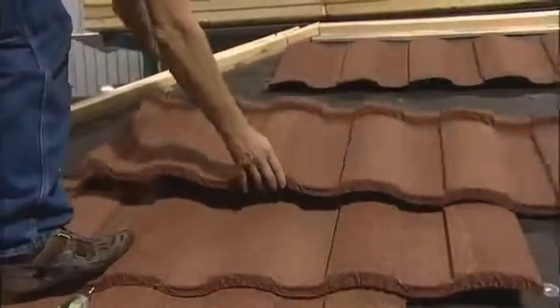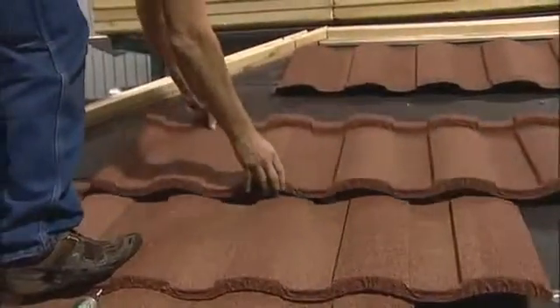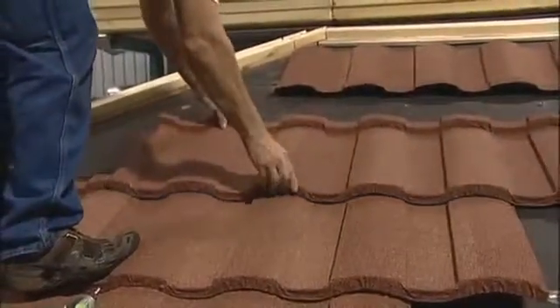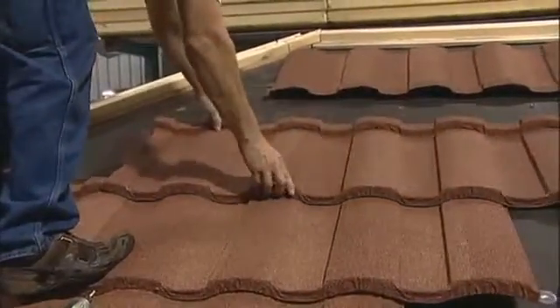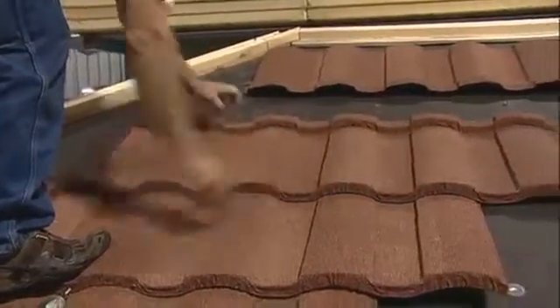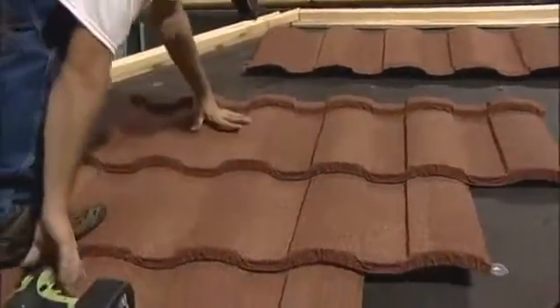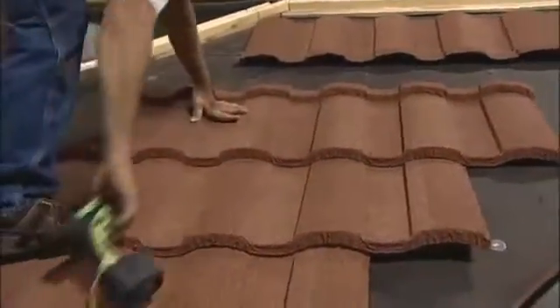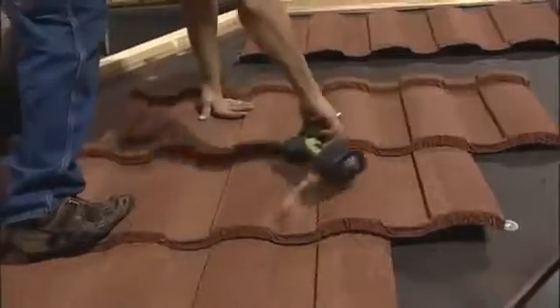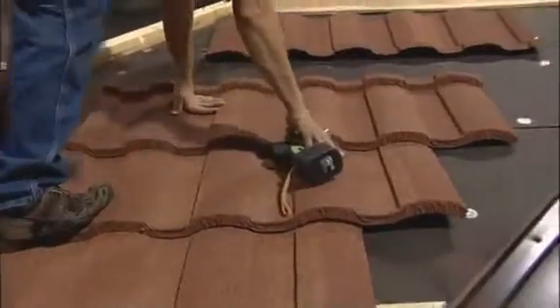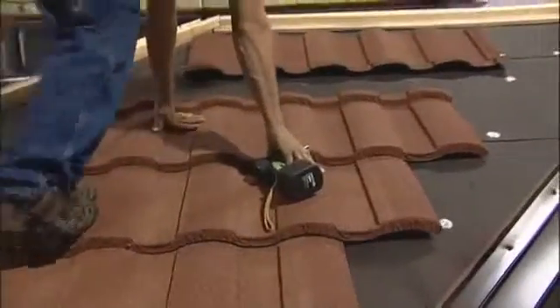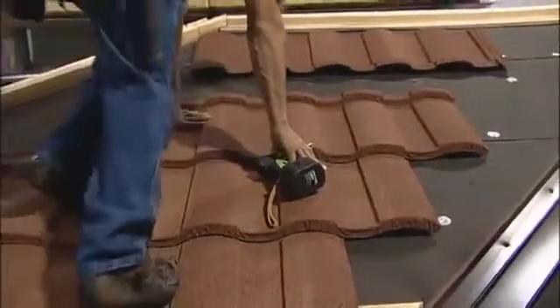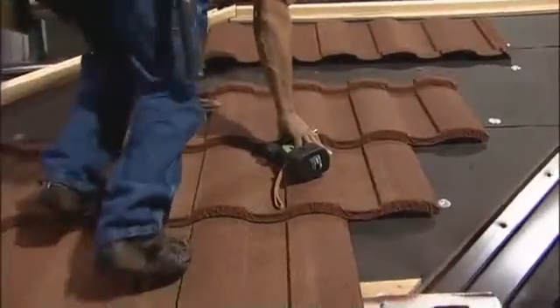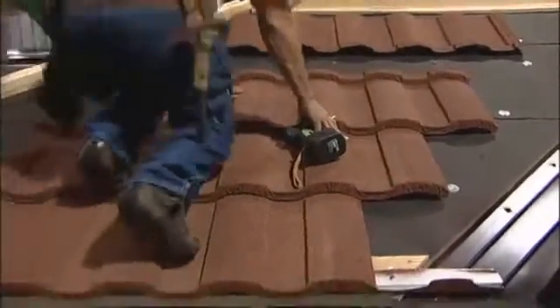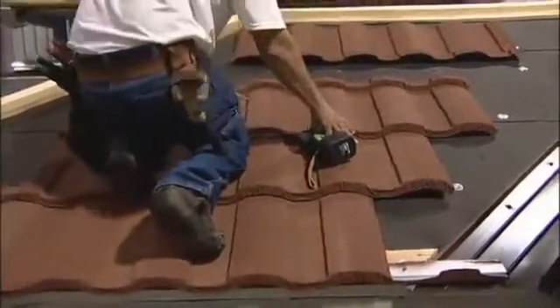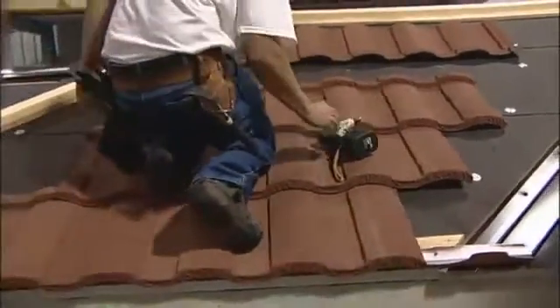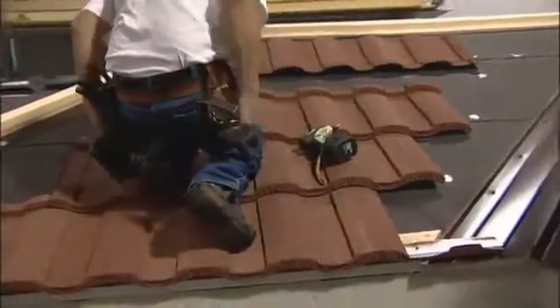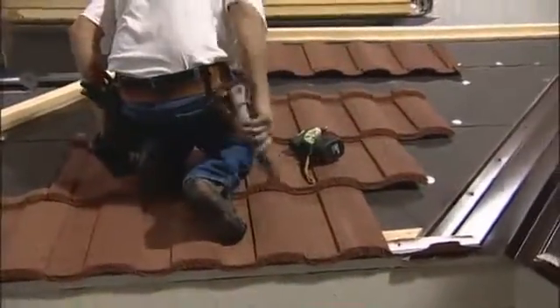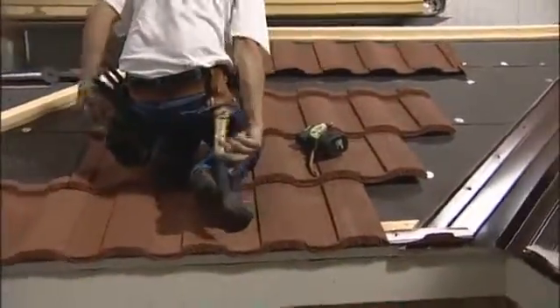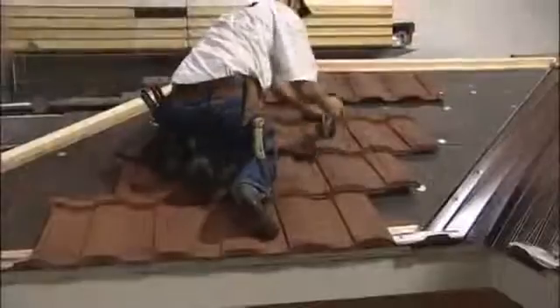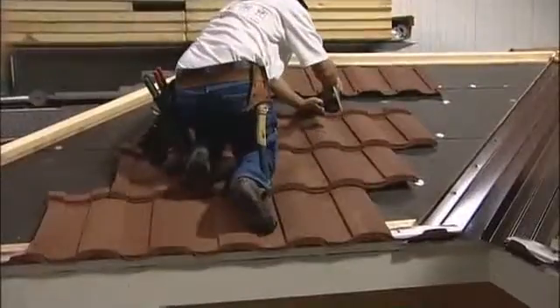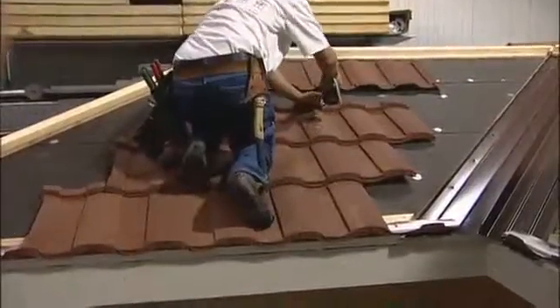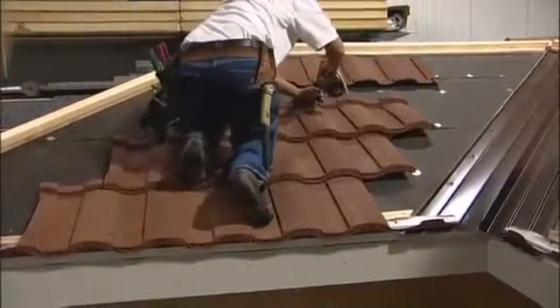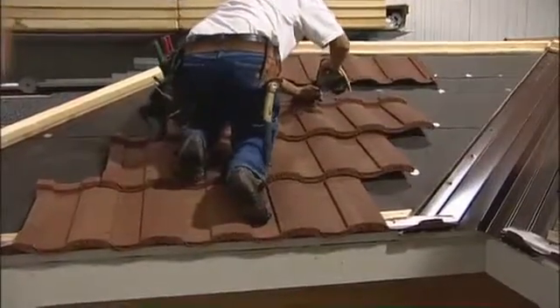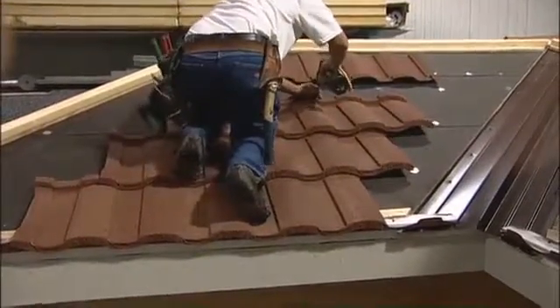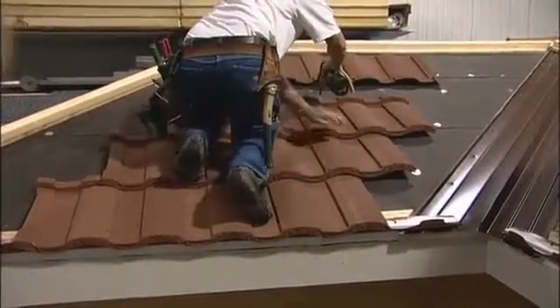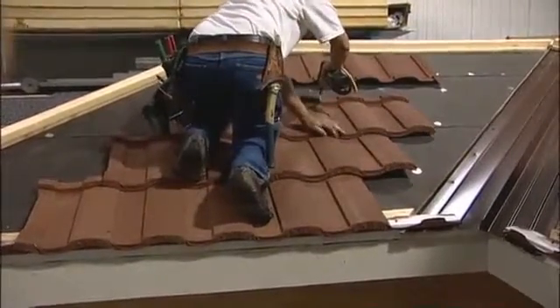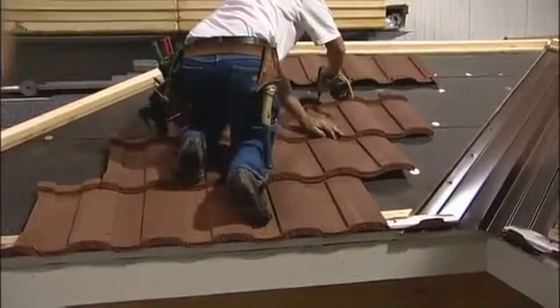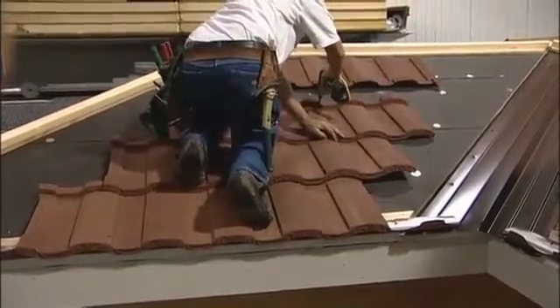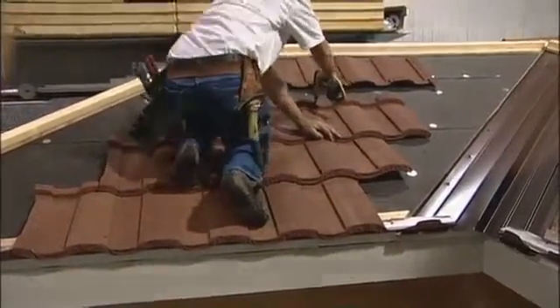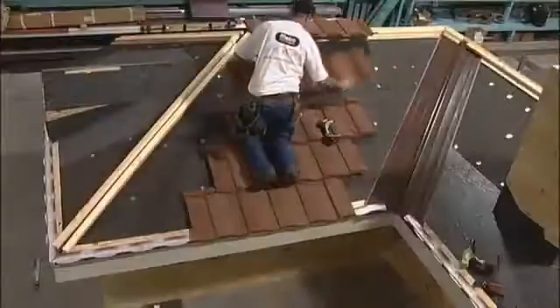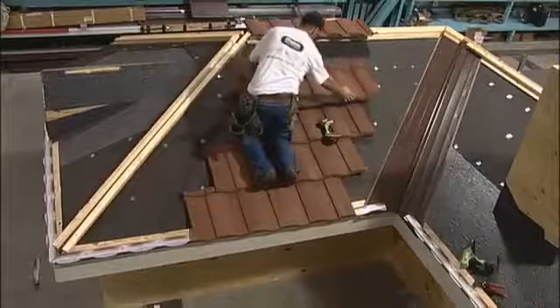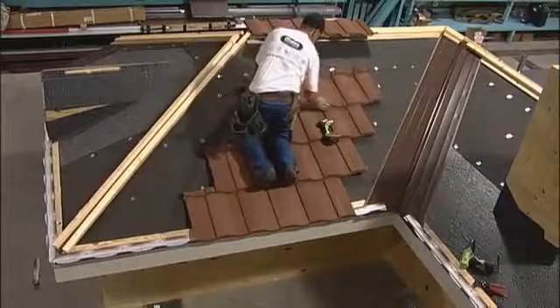When laying these tiles out, you can follow the angles of the valleys or the hips, staying close to the valley. We're jogging the panel over one or two modules. What's important is that the bottom right-hand corner of the nose is not touching or over the valley flashing.